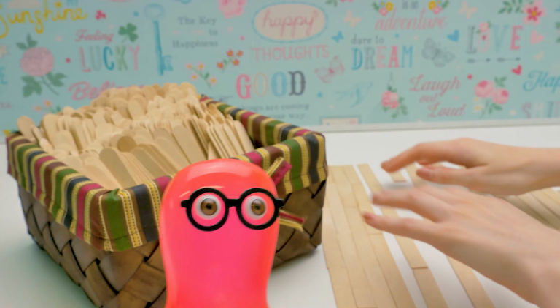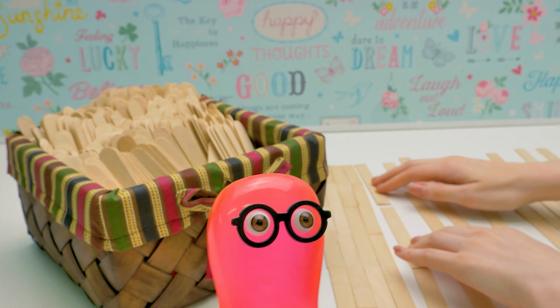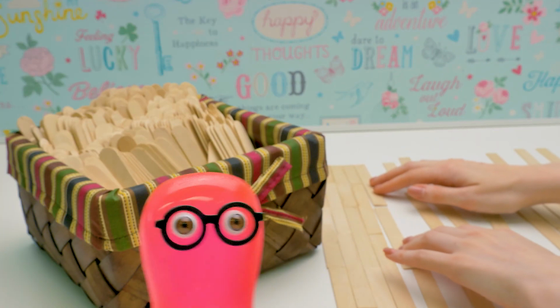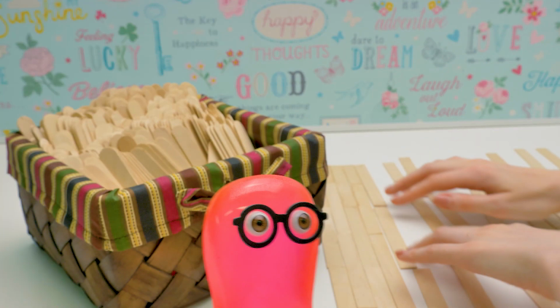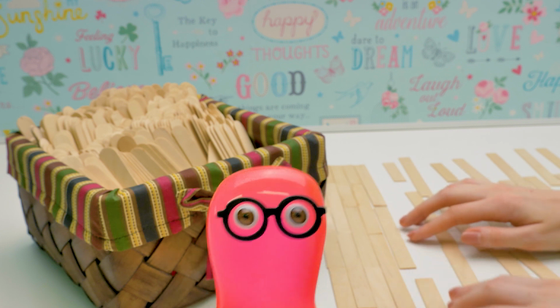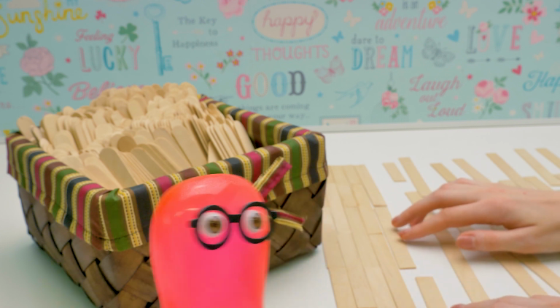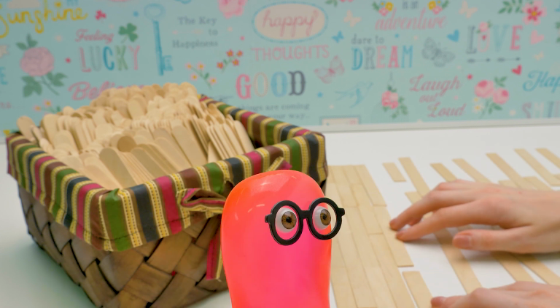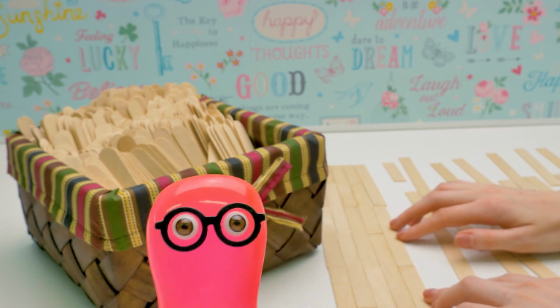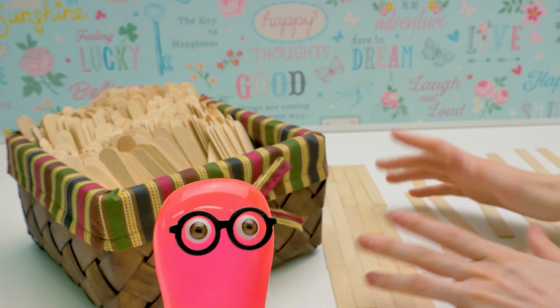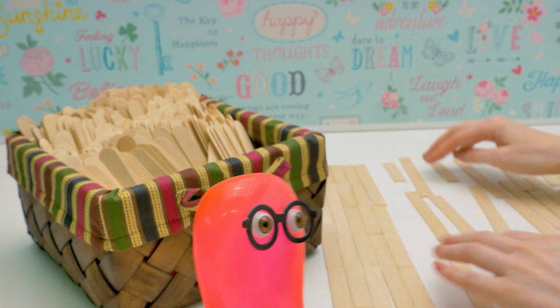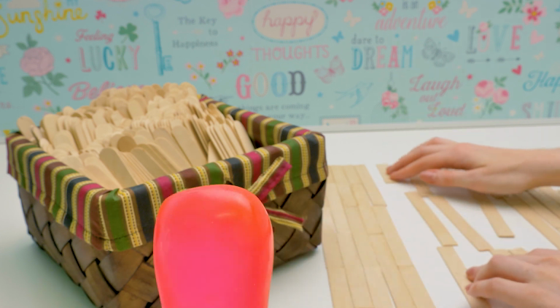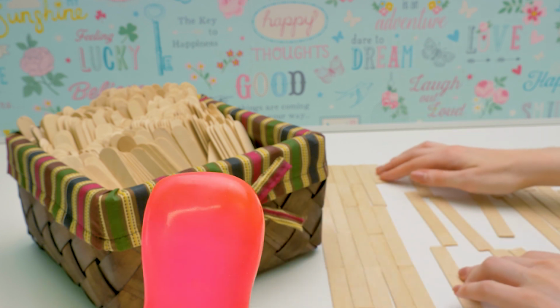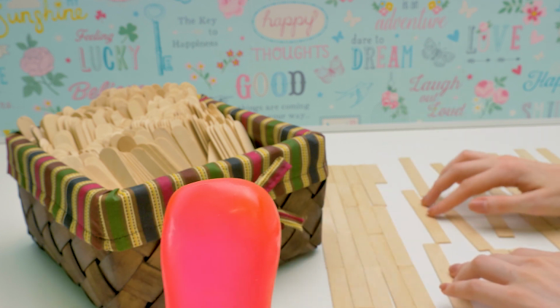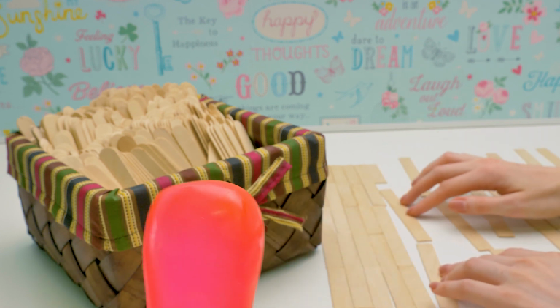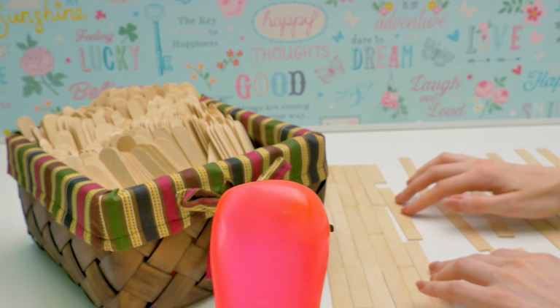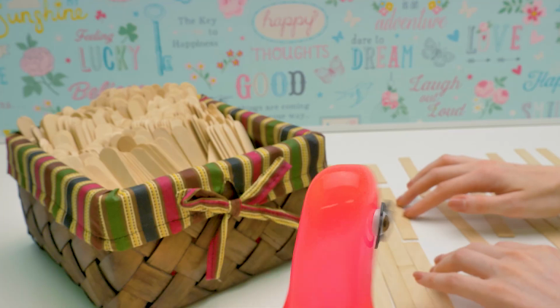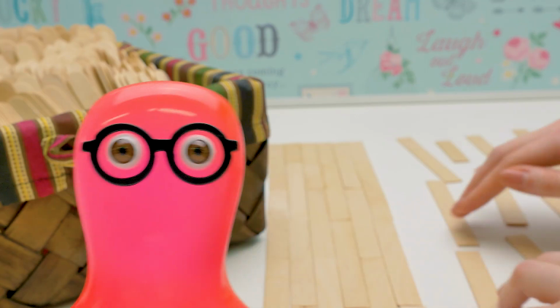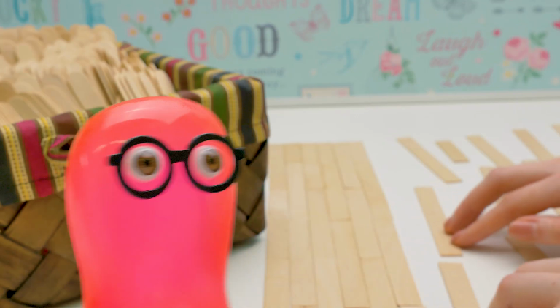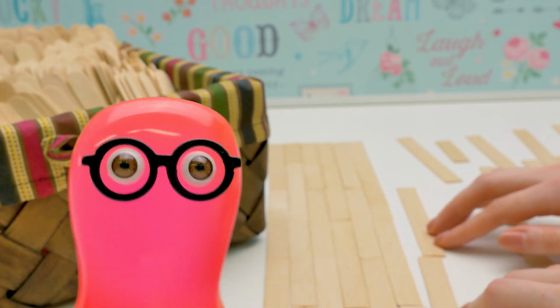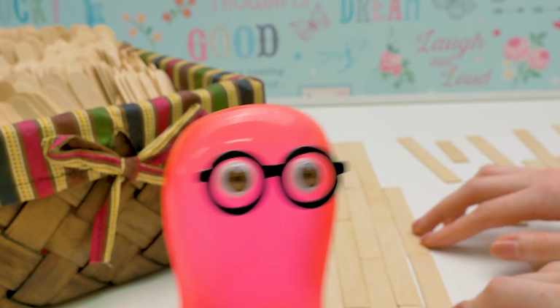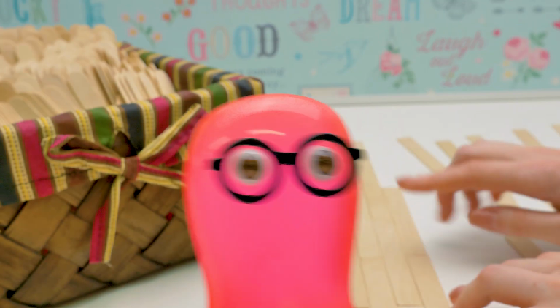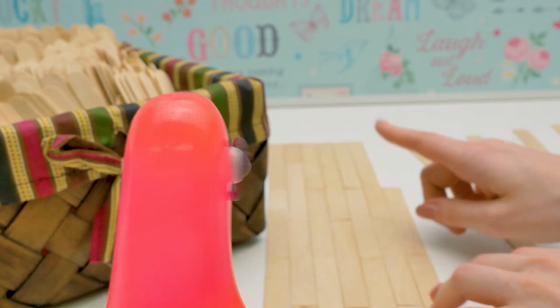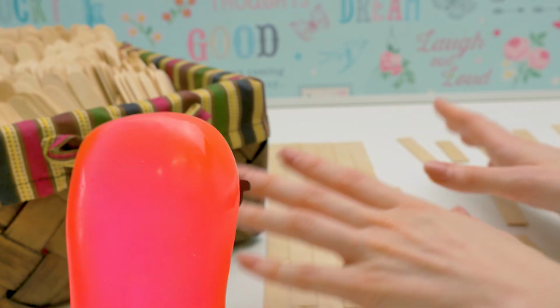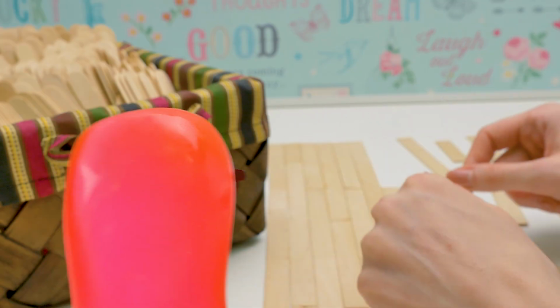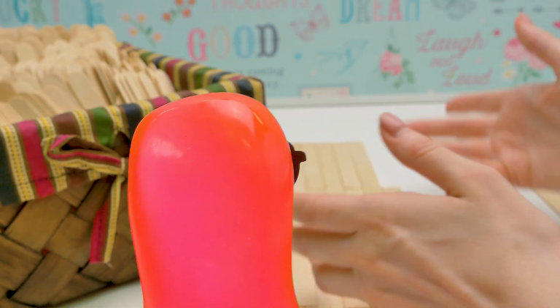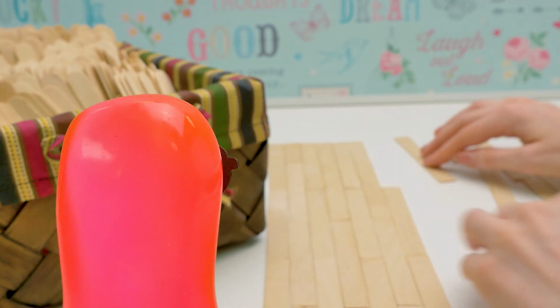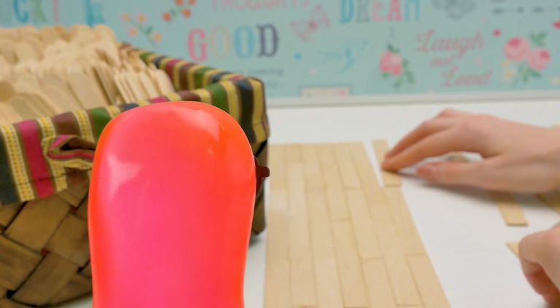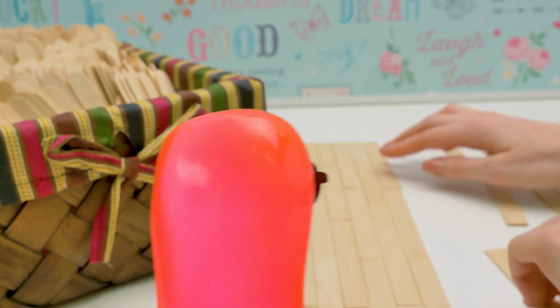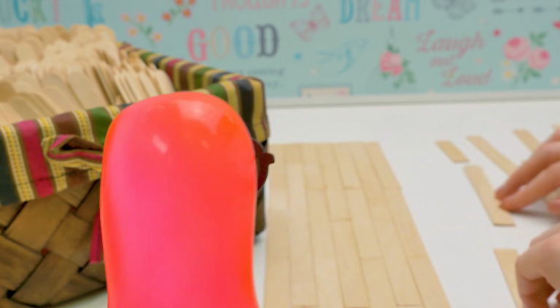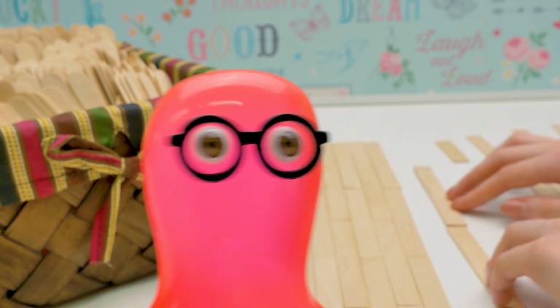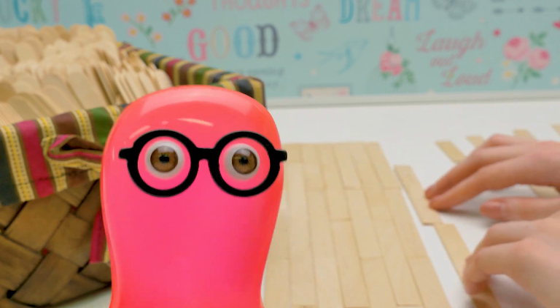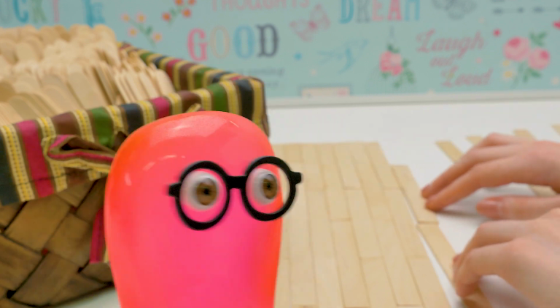I told you I'll find all the sticks we need, so there you have it. Well done! Though I'm not sure even this amount is enough. What about glue? No, Sammy, wait! We need to lay out the sticks first. I'll help!